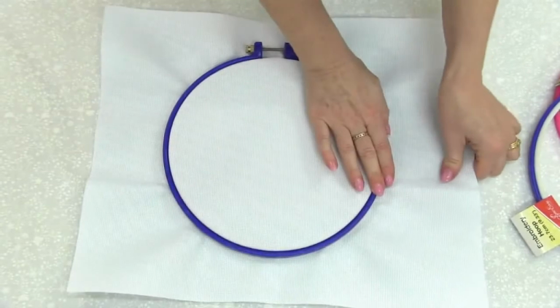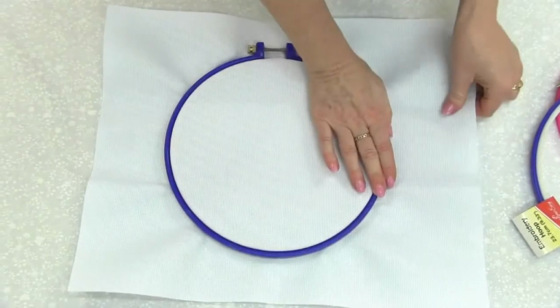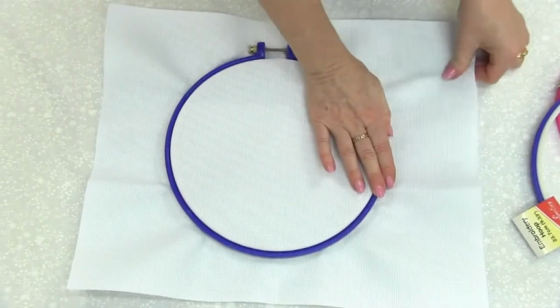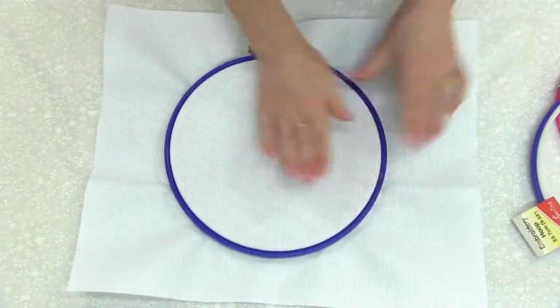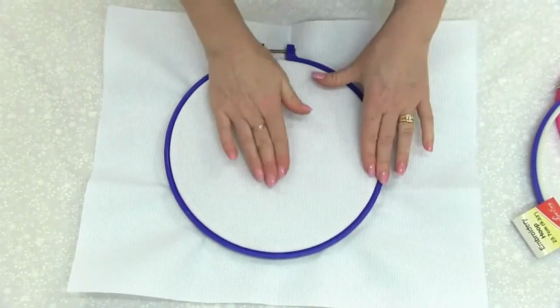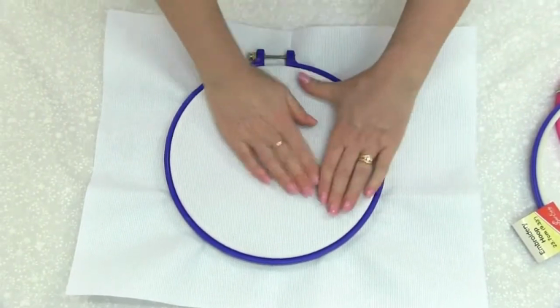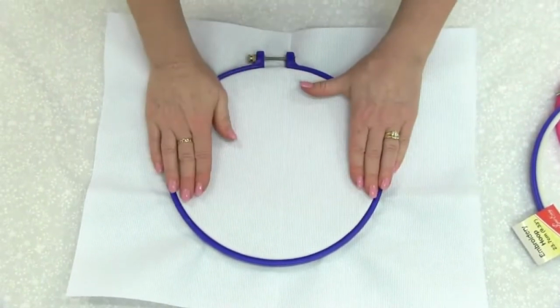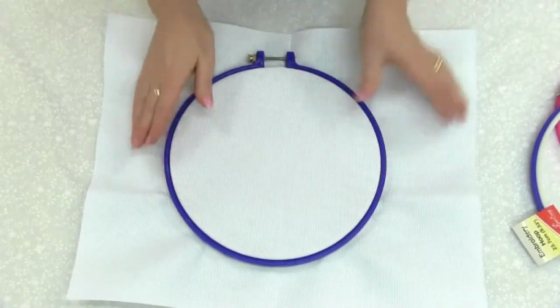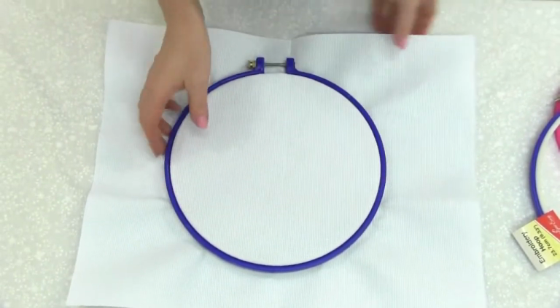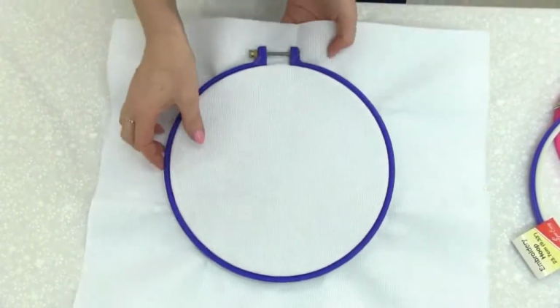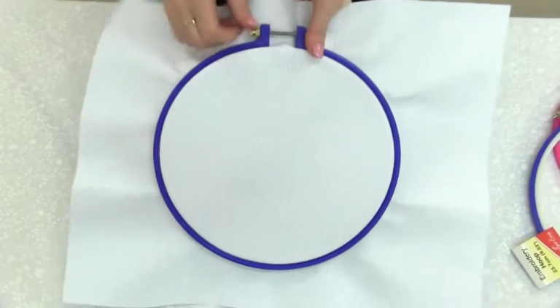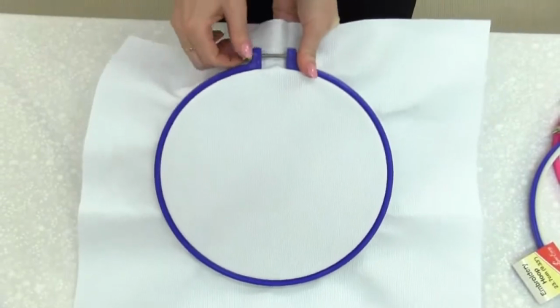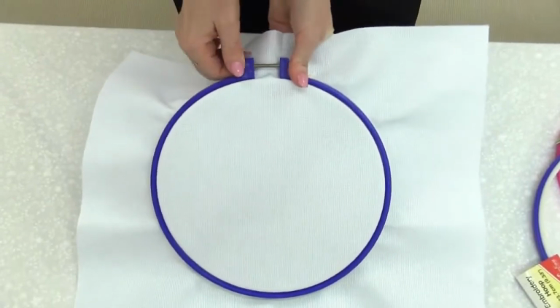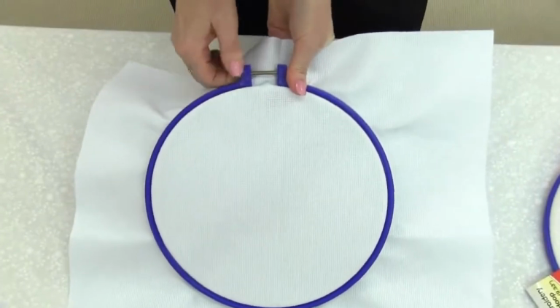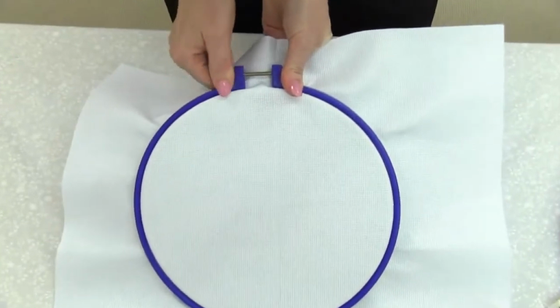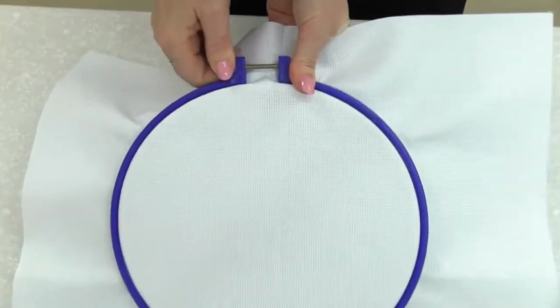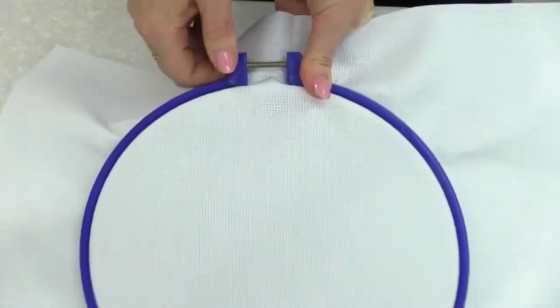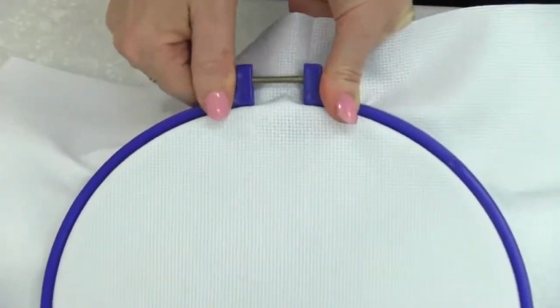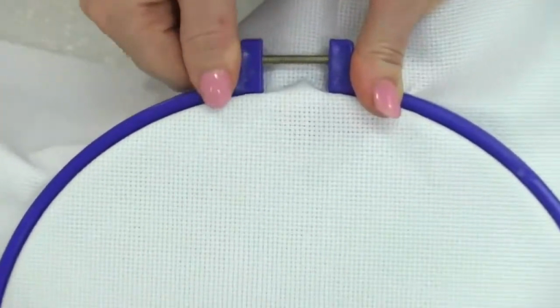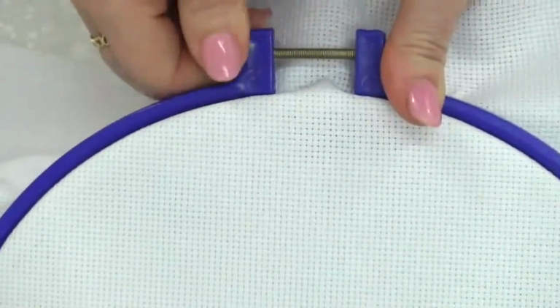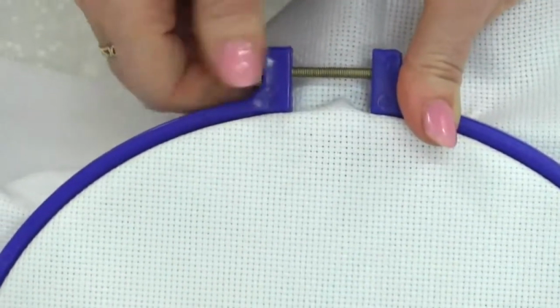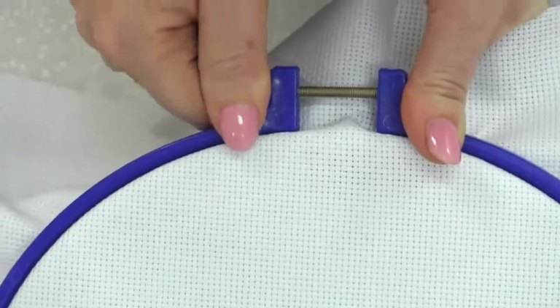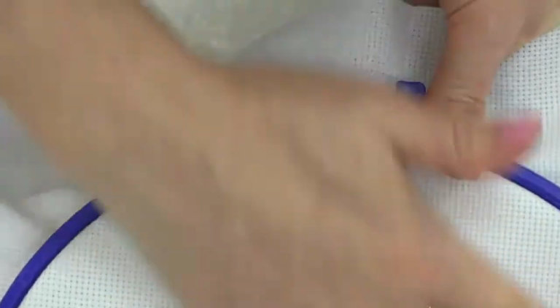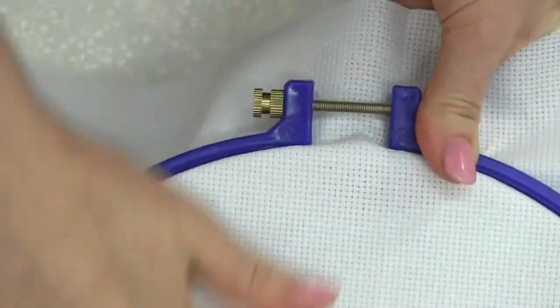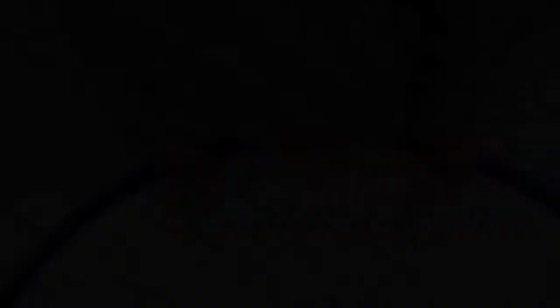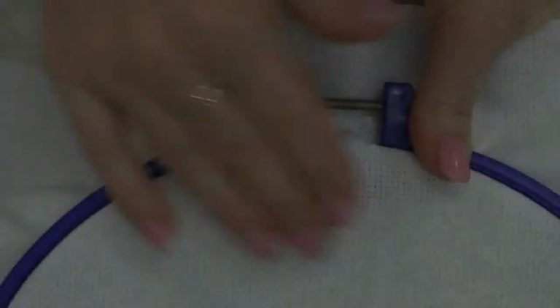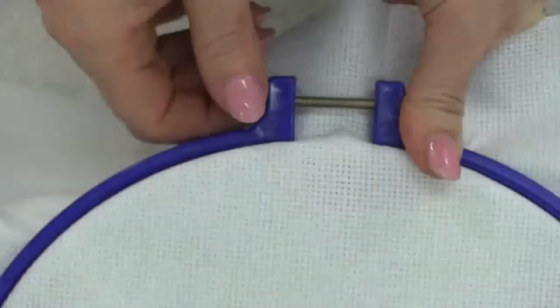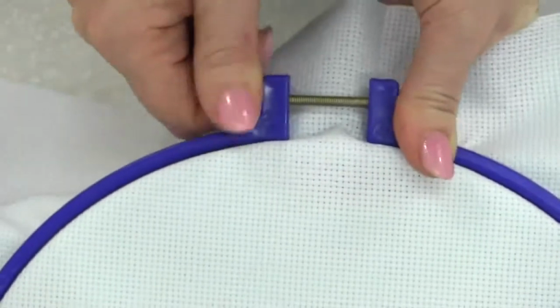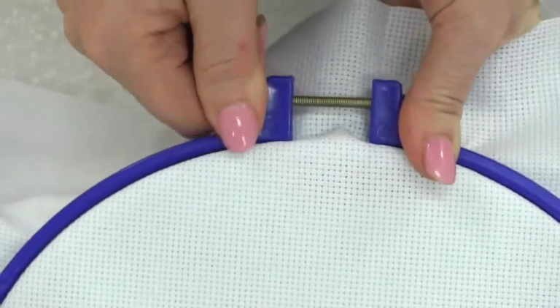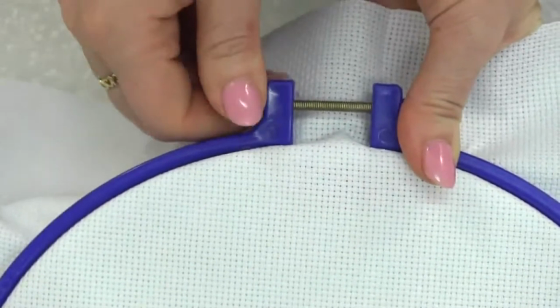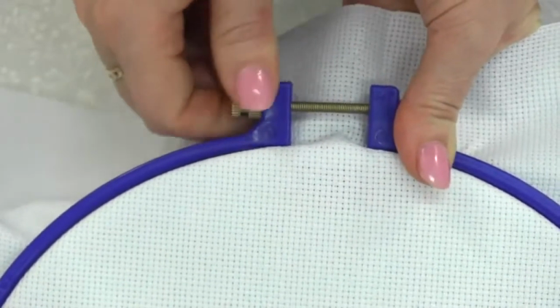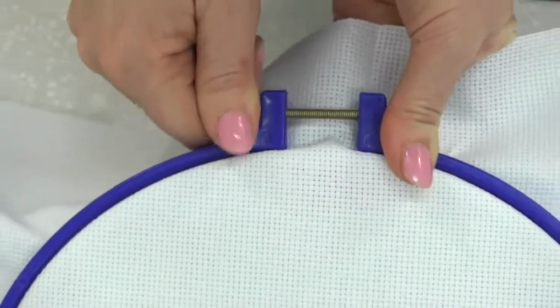Once in position, make sure that it's nice and tight. You can give a little tug around the edges and you can see that it's nice and firm in the middle. You can then use the screw and keep tightening, and that will keep your work nice and taut with a nice tight tension in the middle.